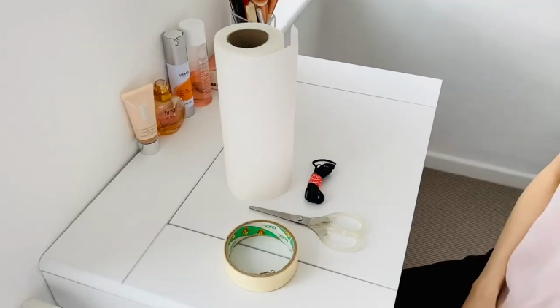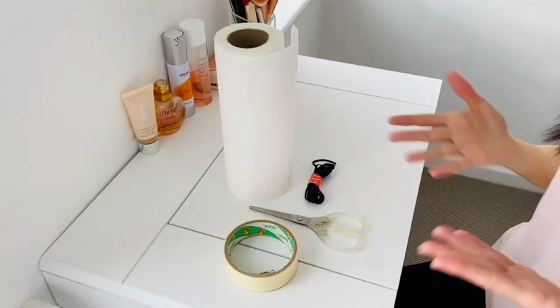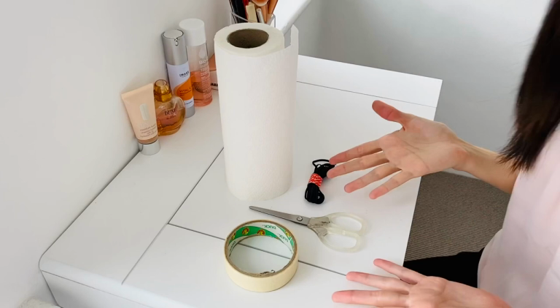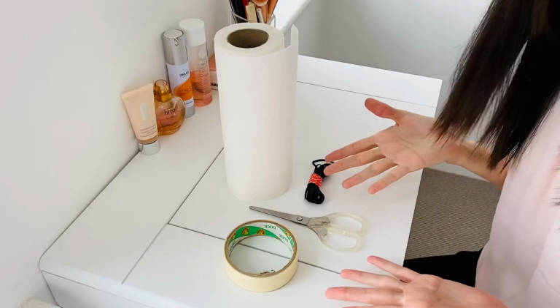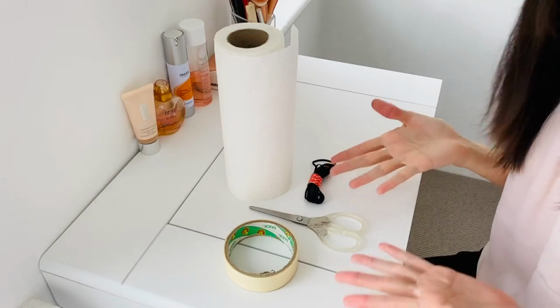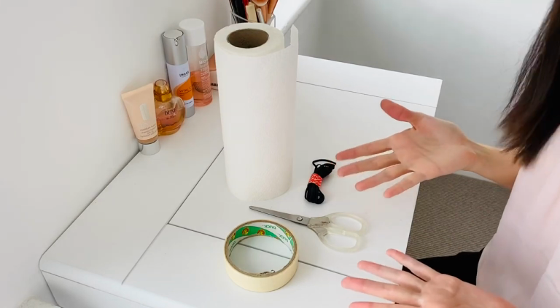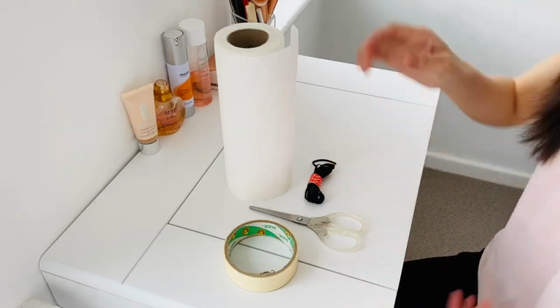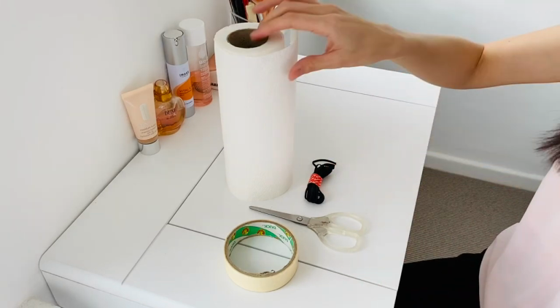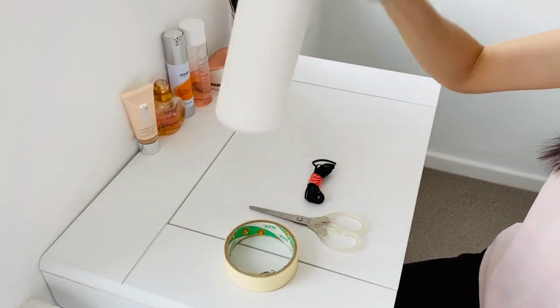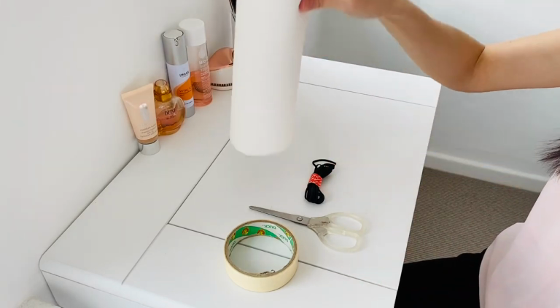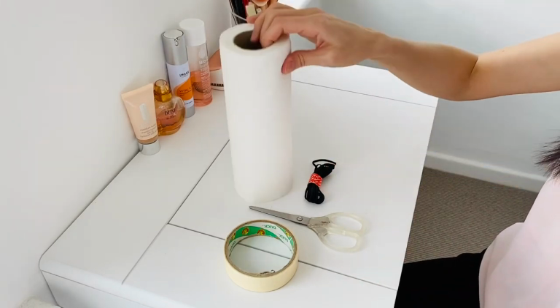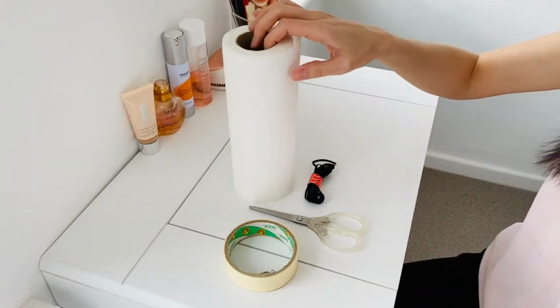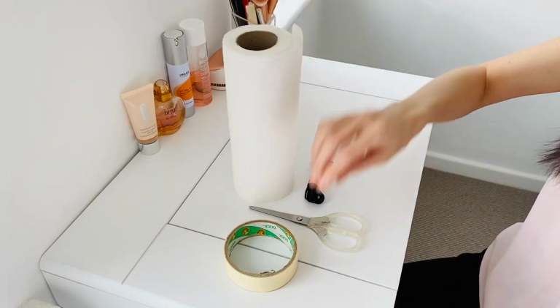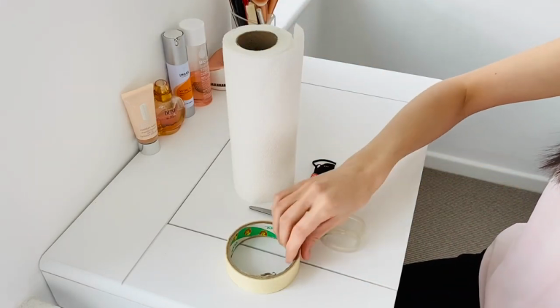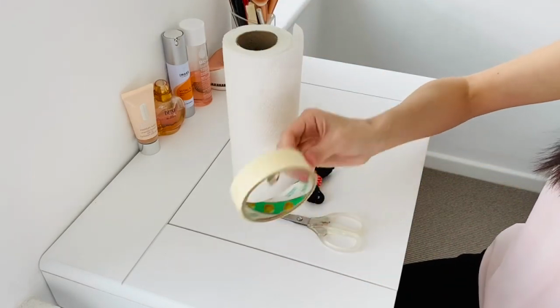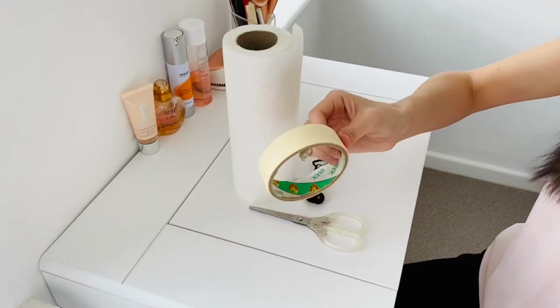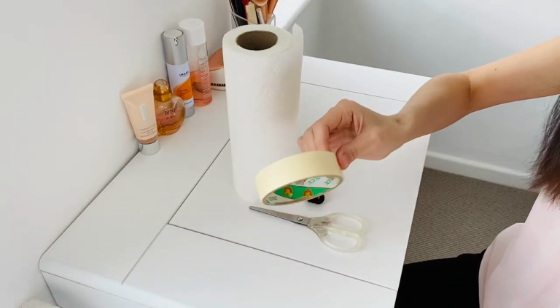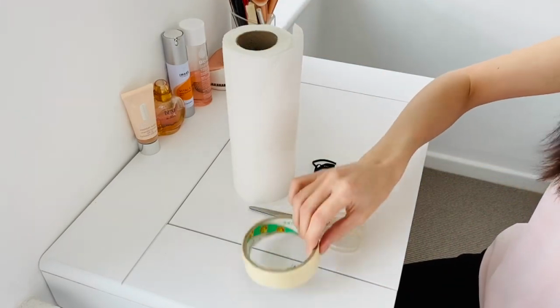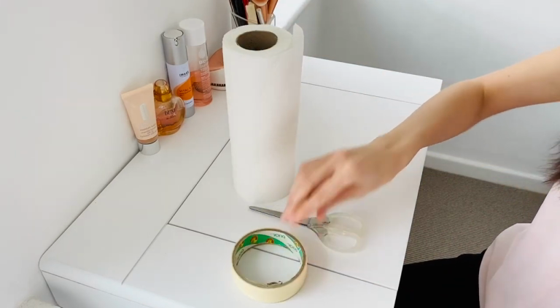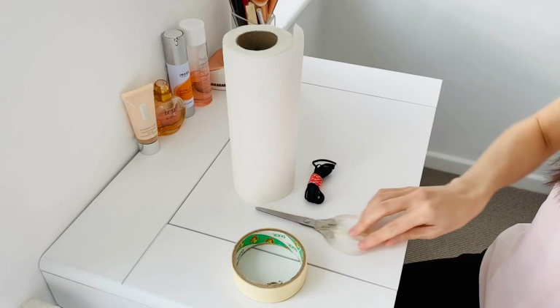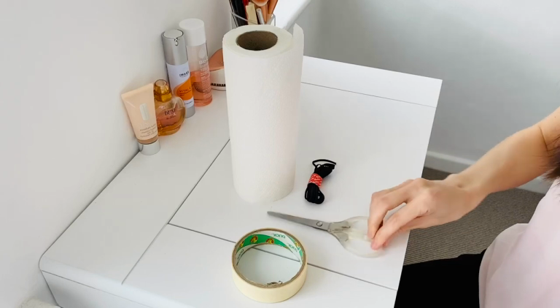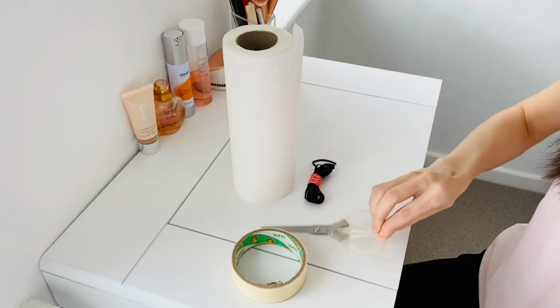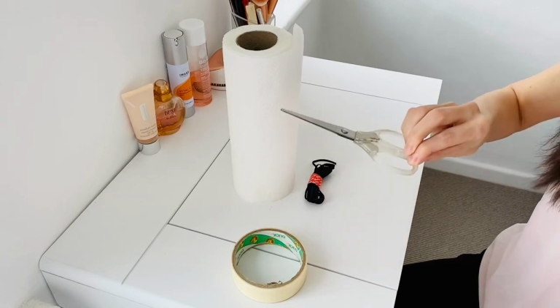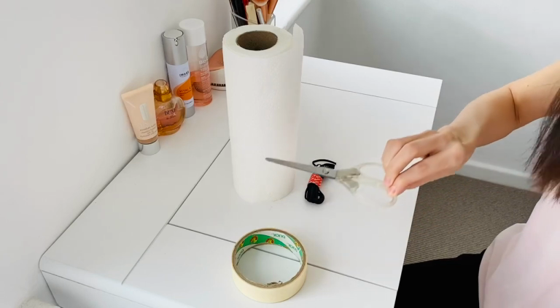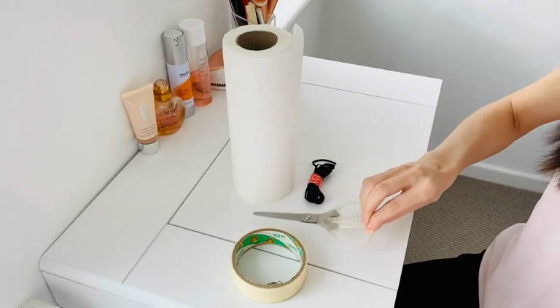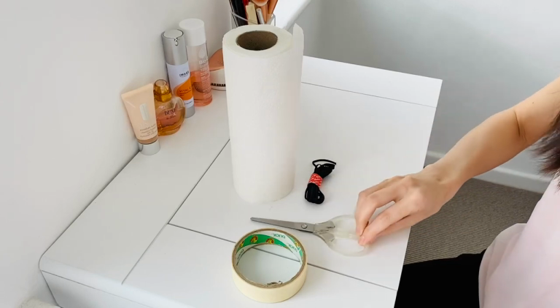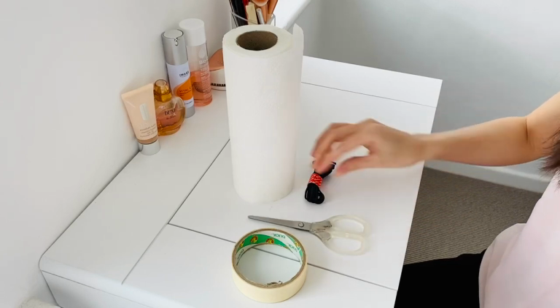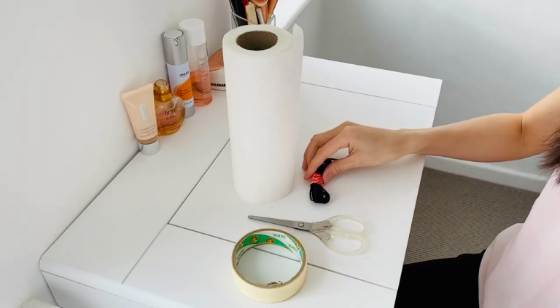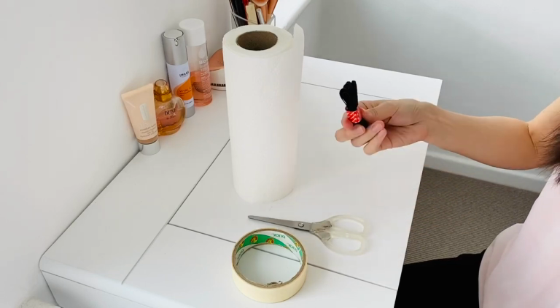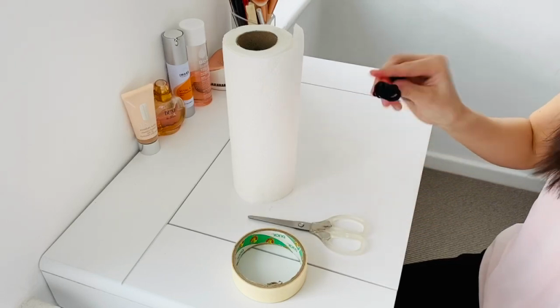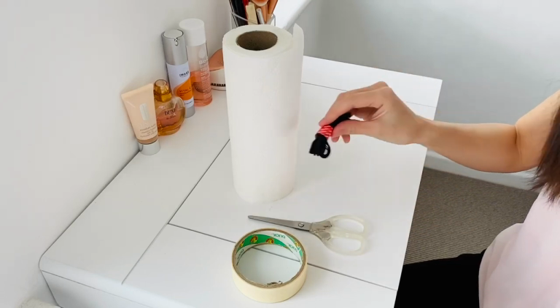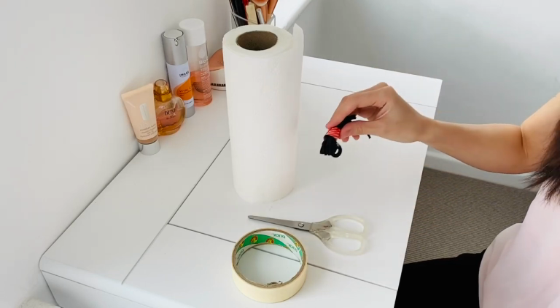These are what you need: kitchen roll, draft tape, scissors, and some rubber band.